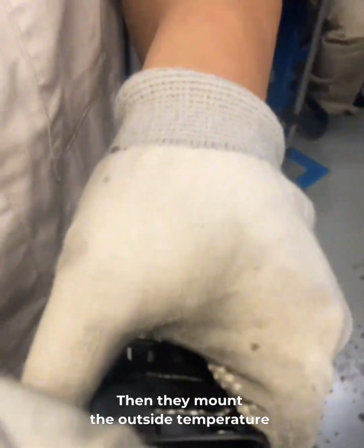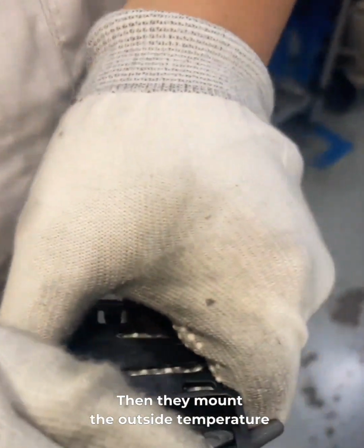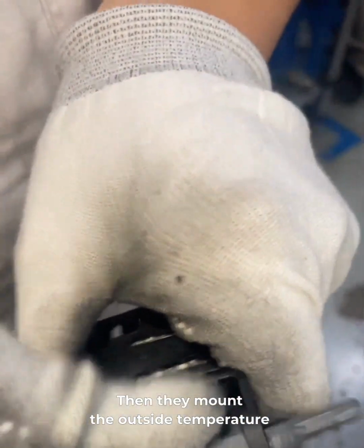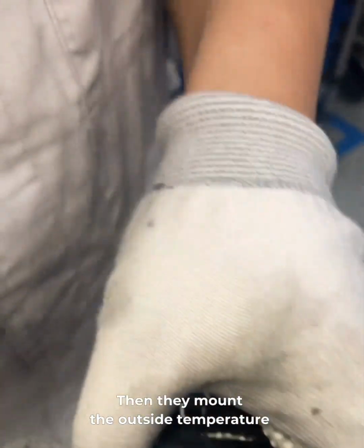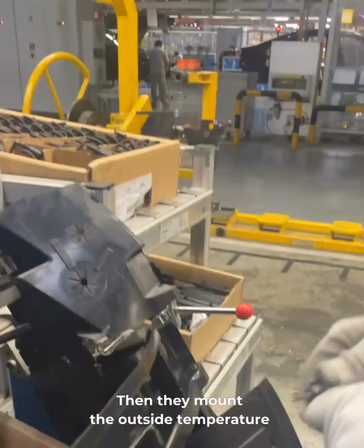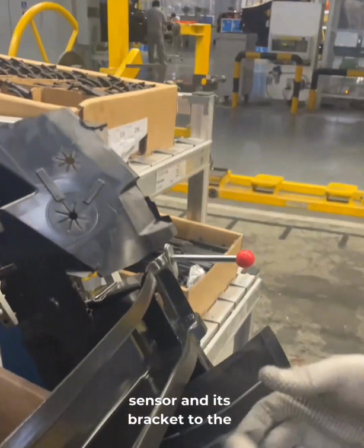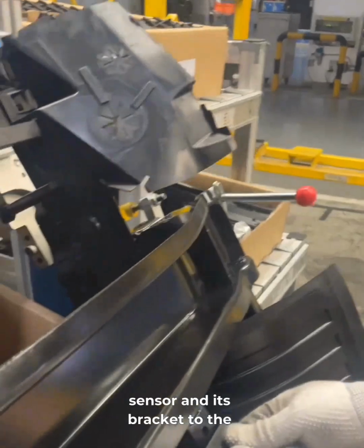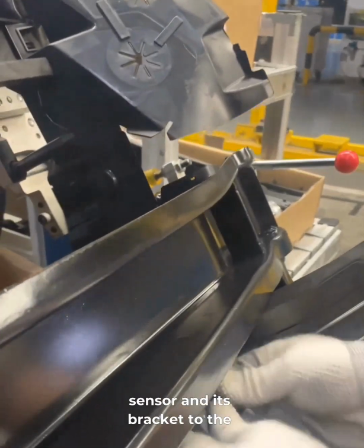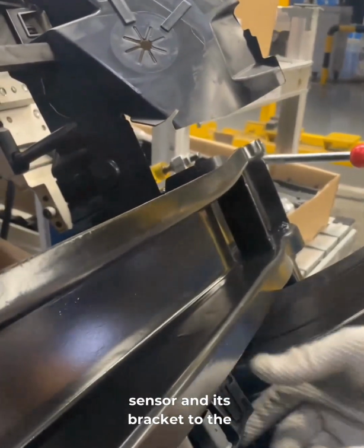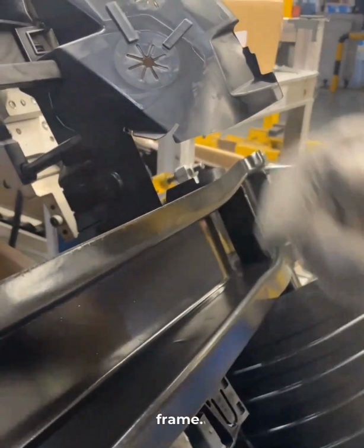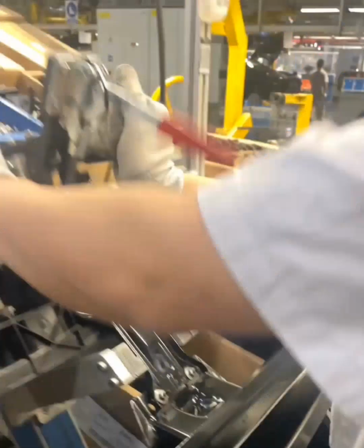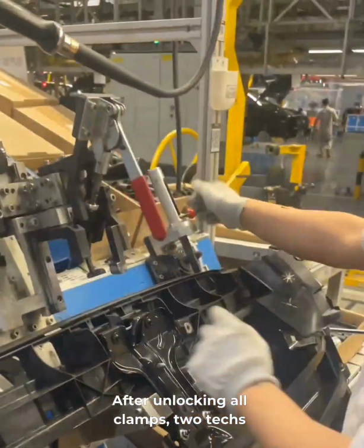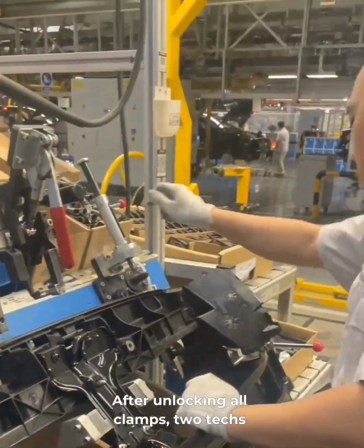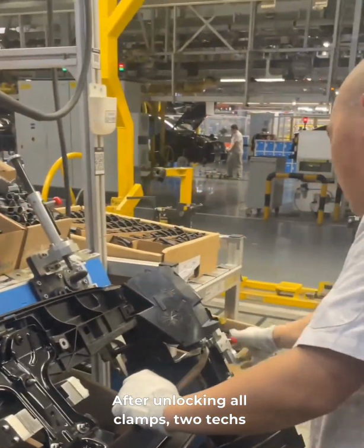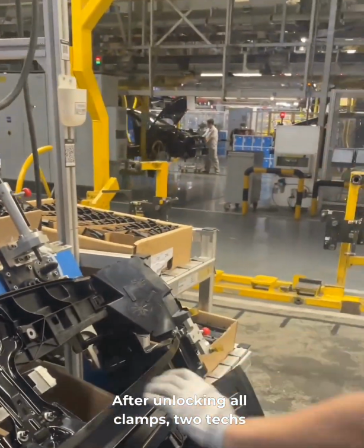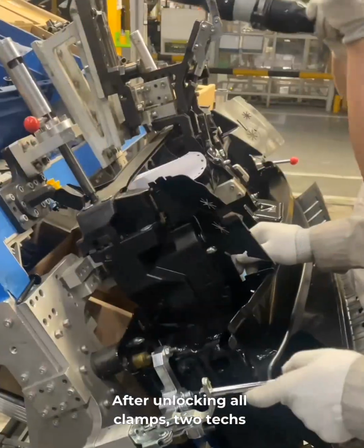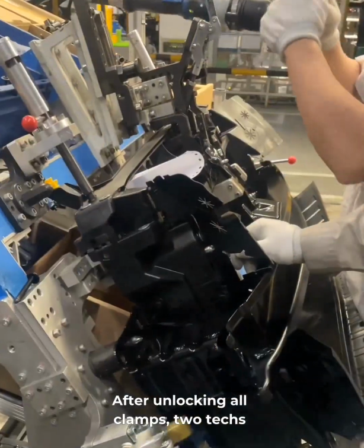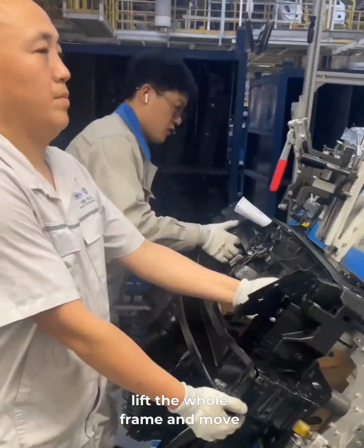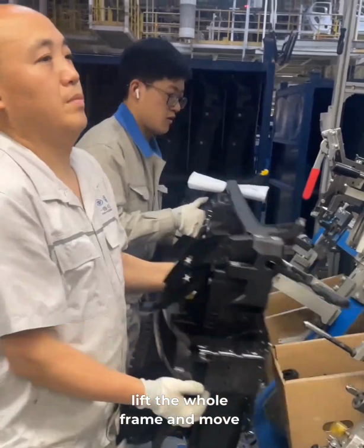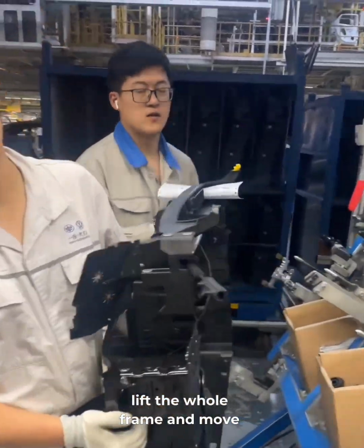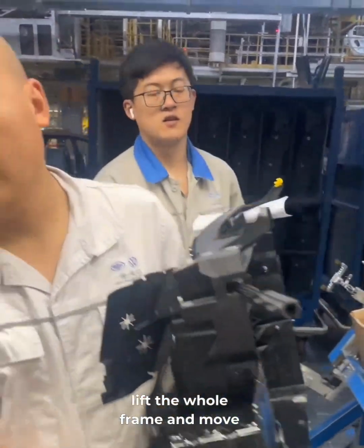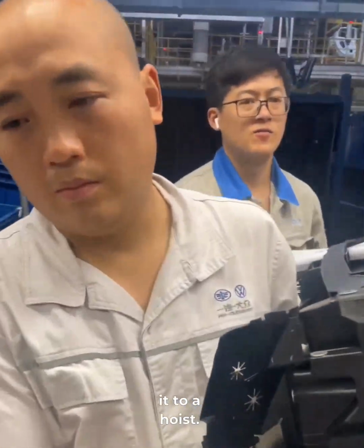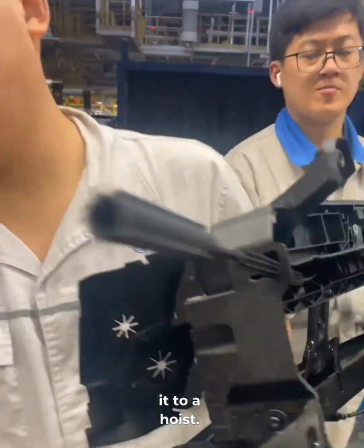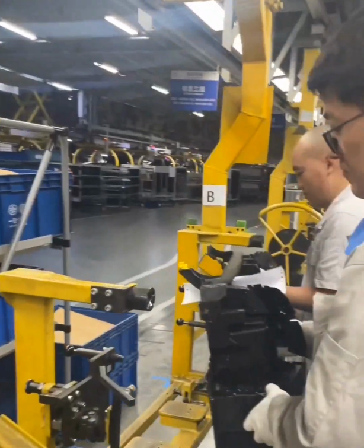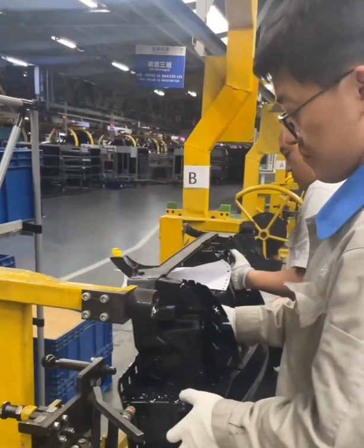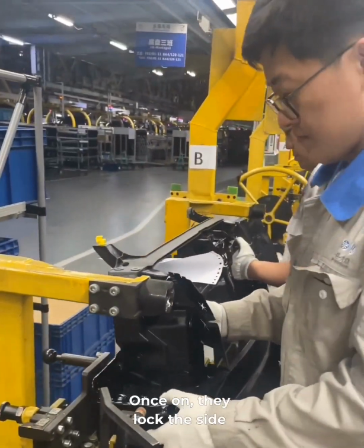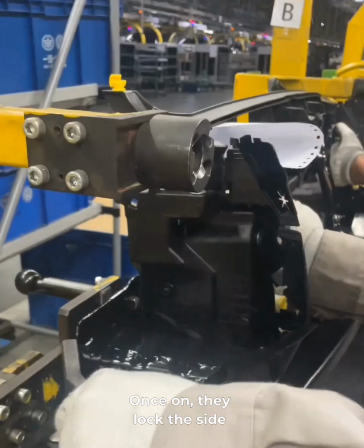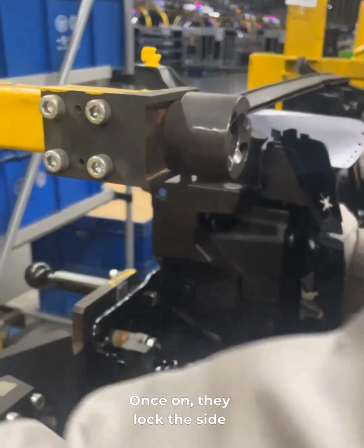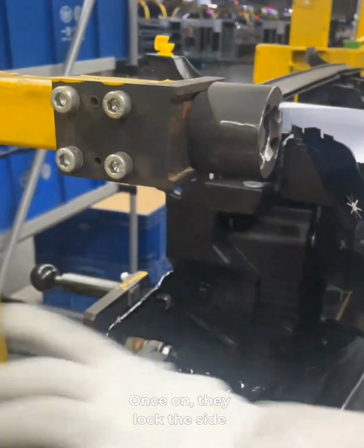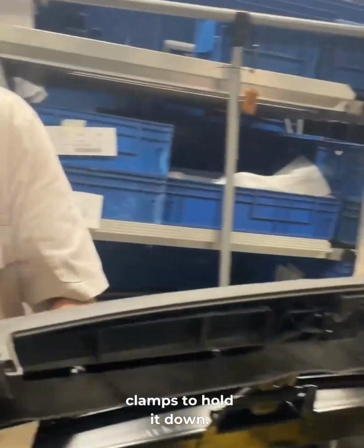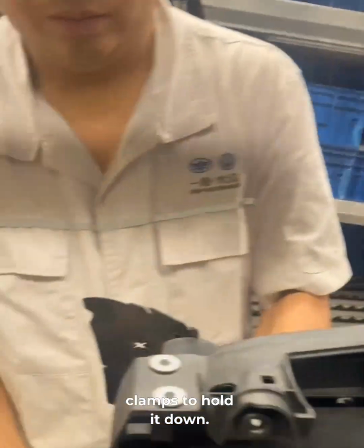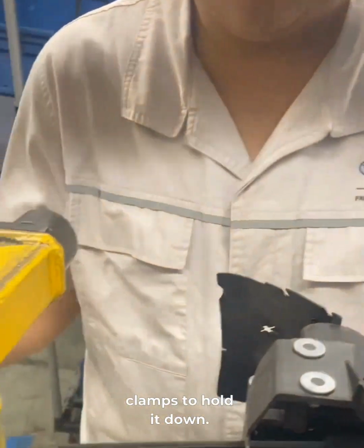Then they mount the outside temperature sensor and its bracket to the frame. After unlocking all clamps, two techs lift the whole frame and move it to a hoist. Once on, they lock the side clamps to hold it down.